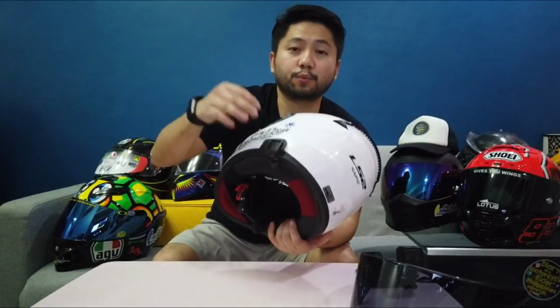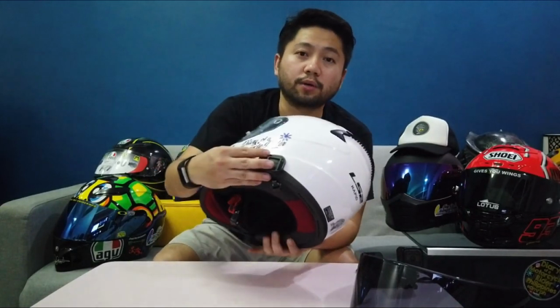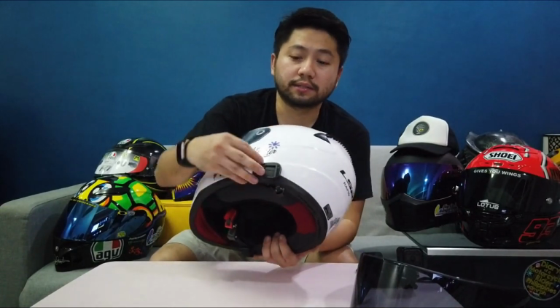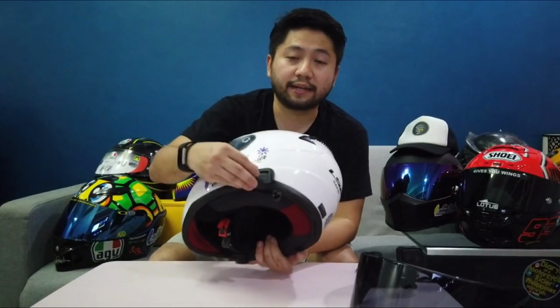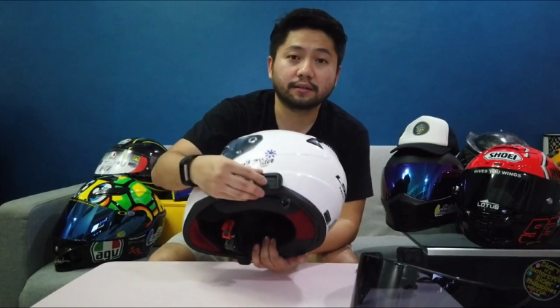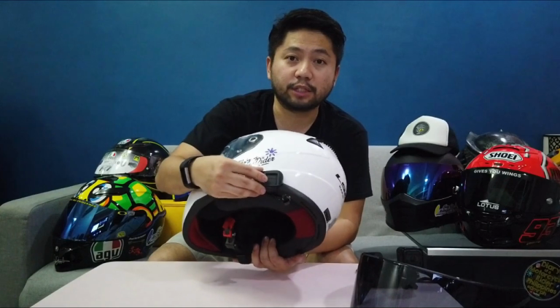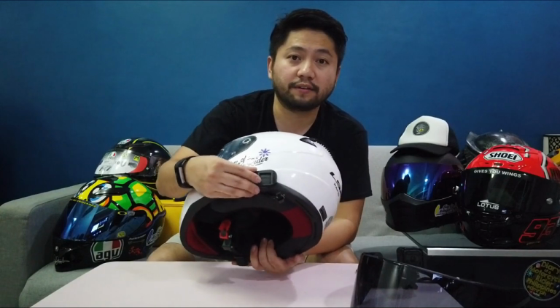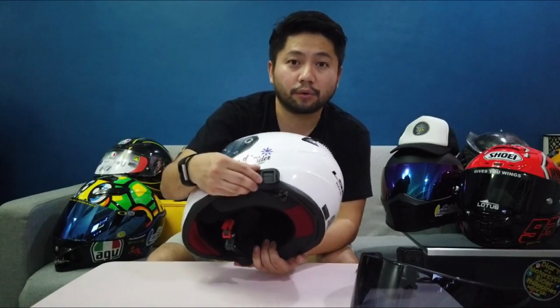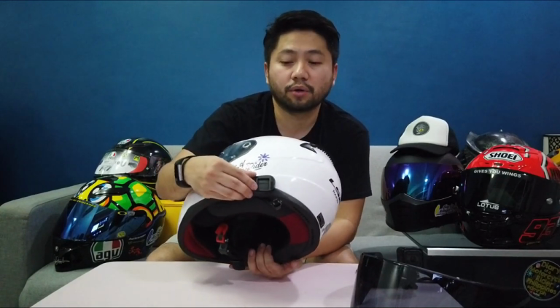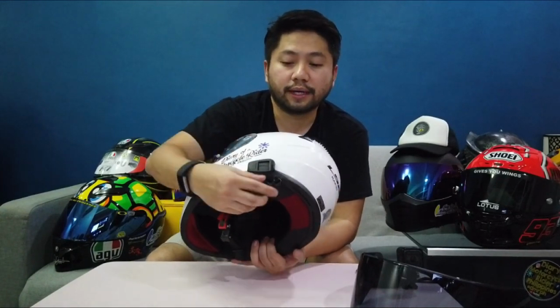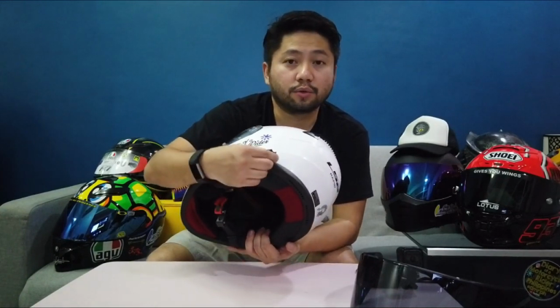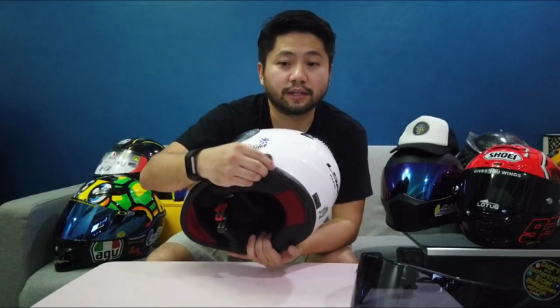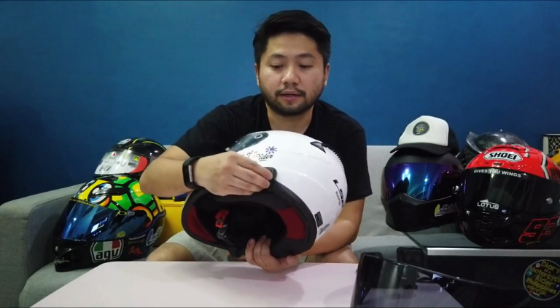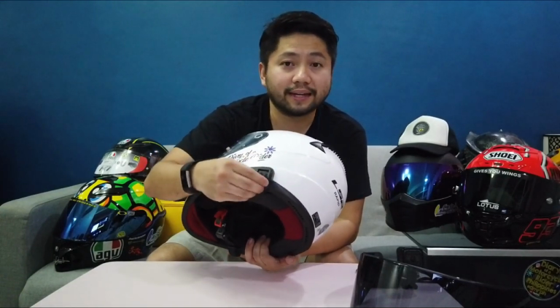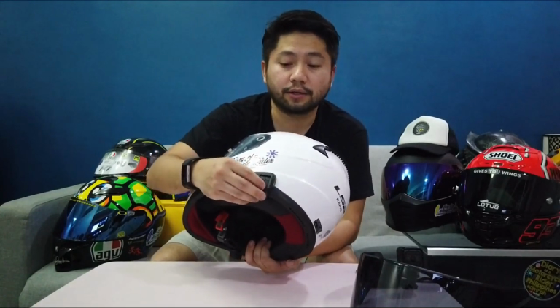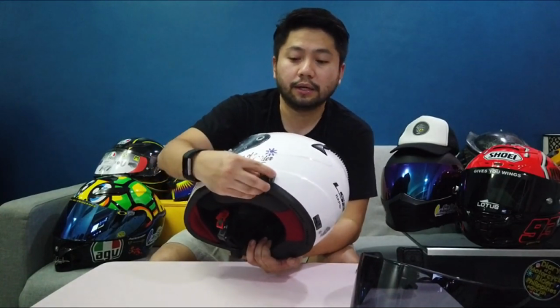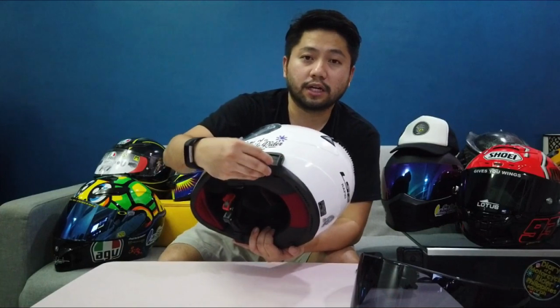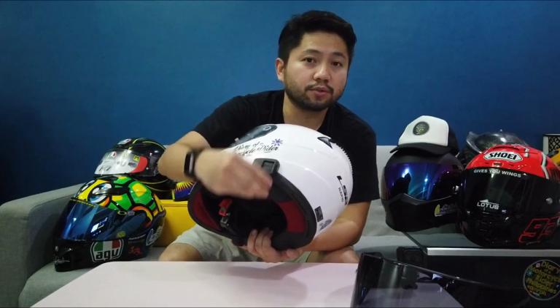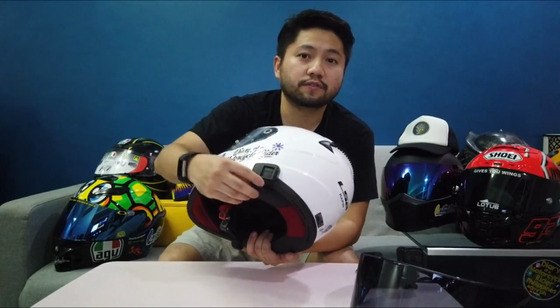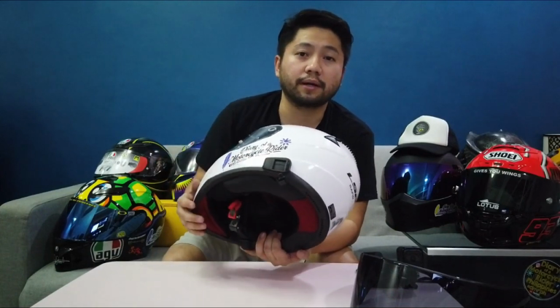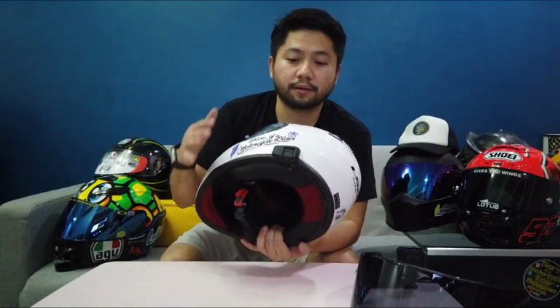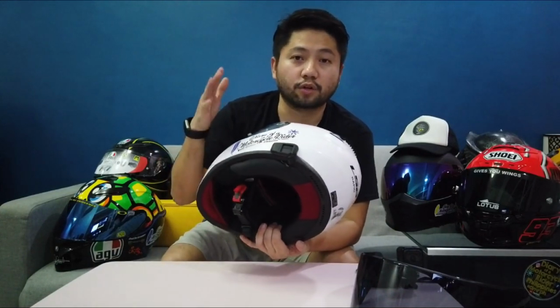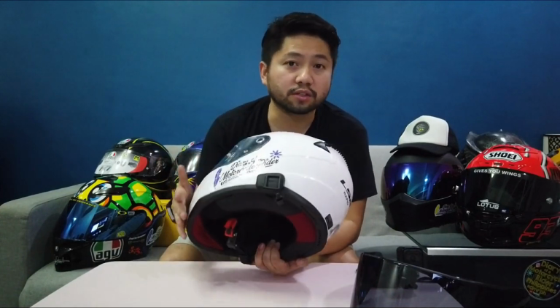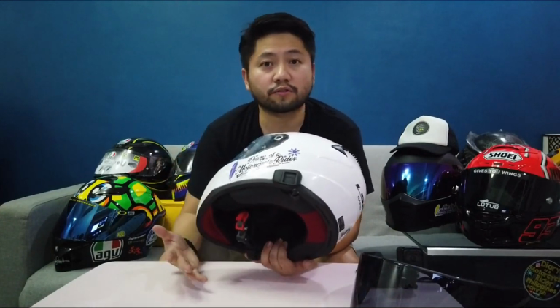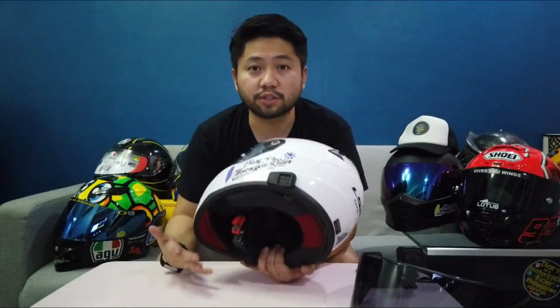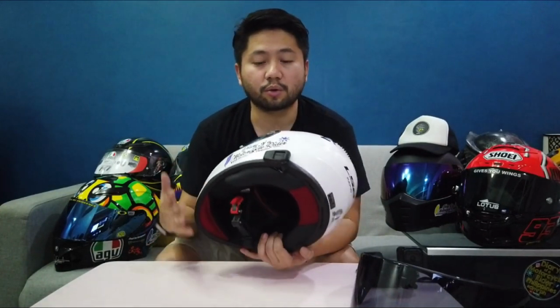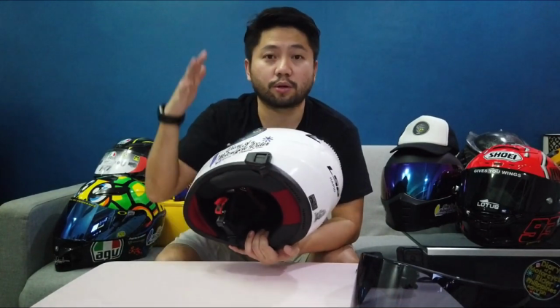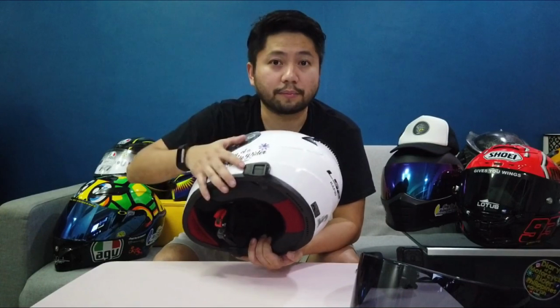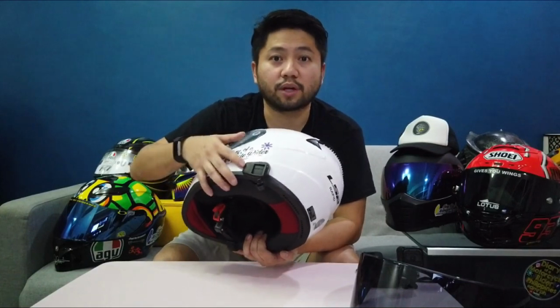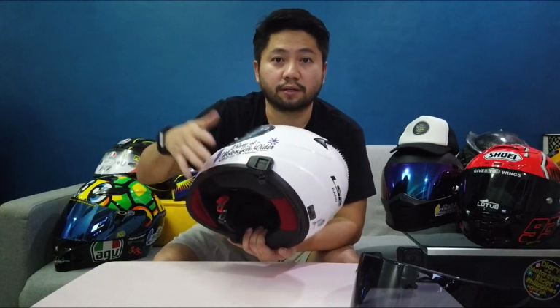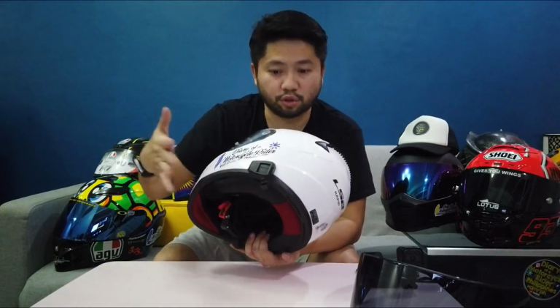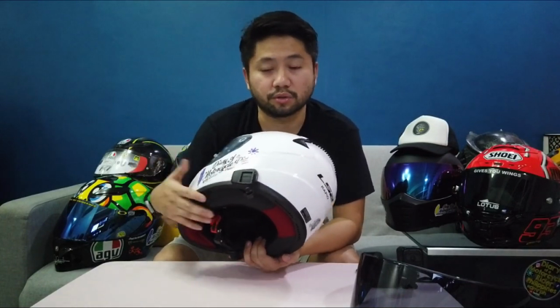This is the Sena SMH5 na na-mount ko and yung kanyang line. I use this for calls, or for music, or for my motovlogging use.